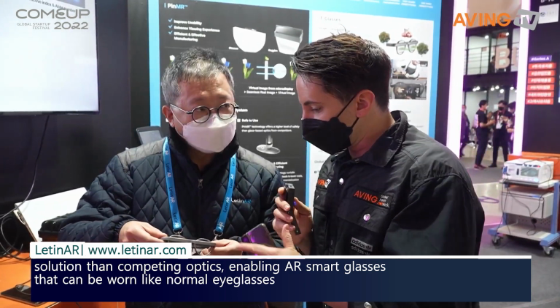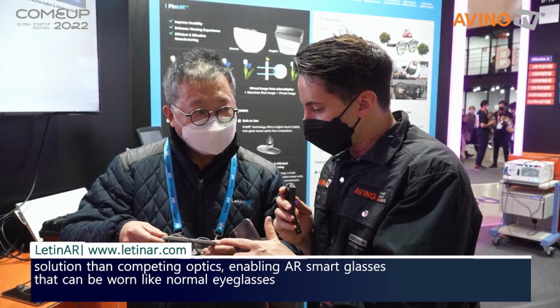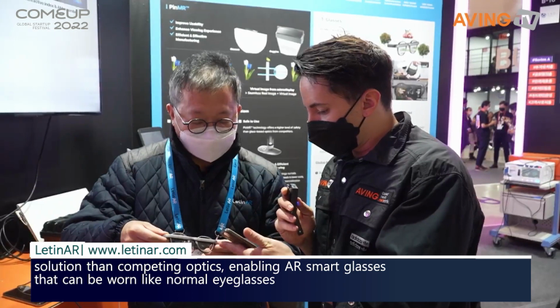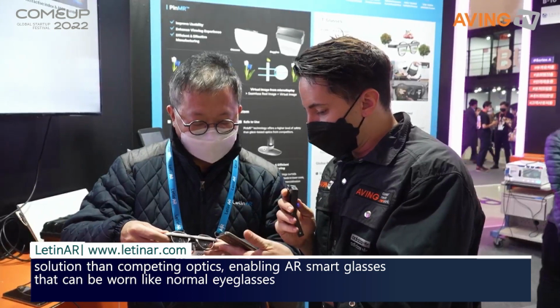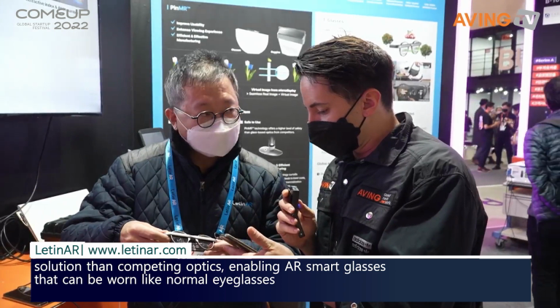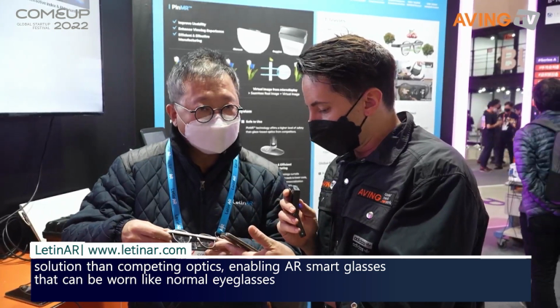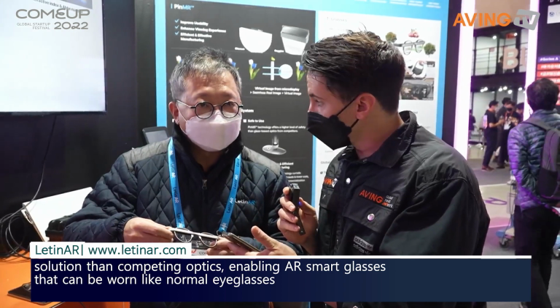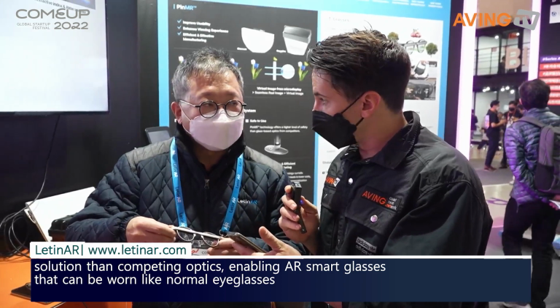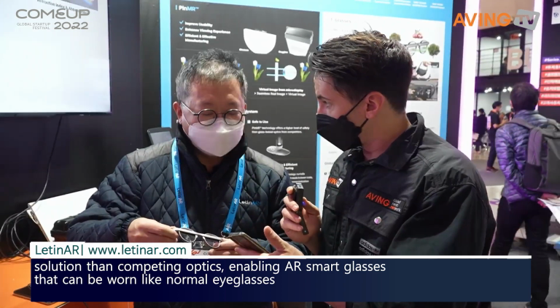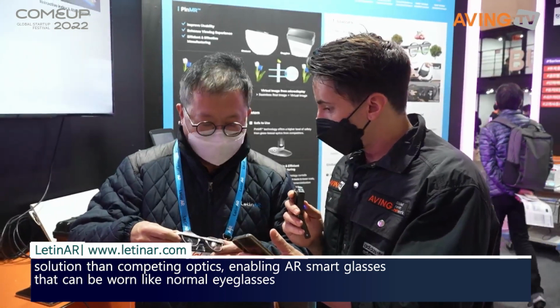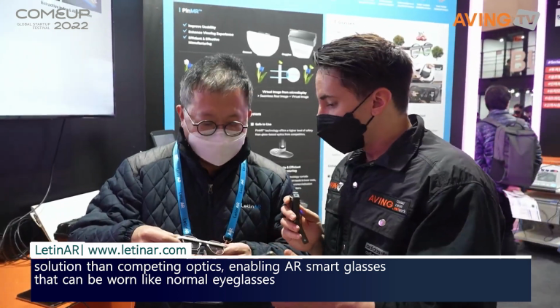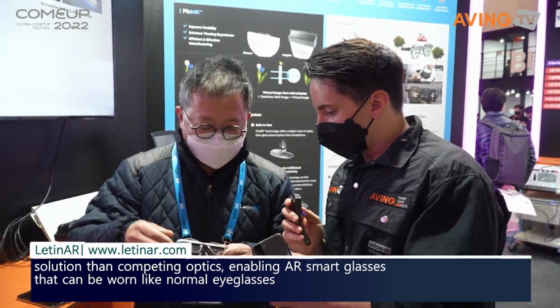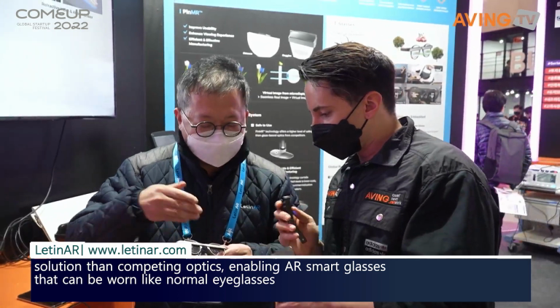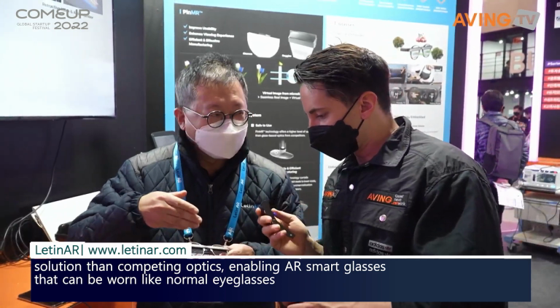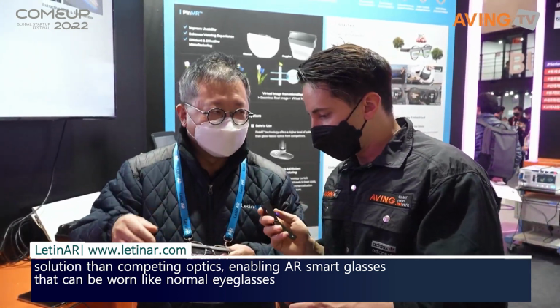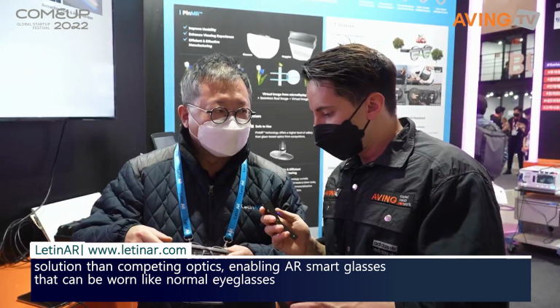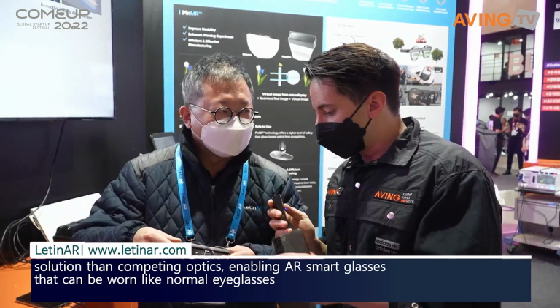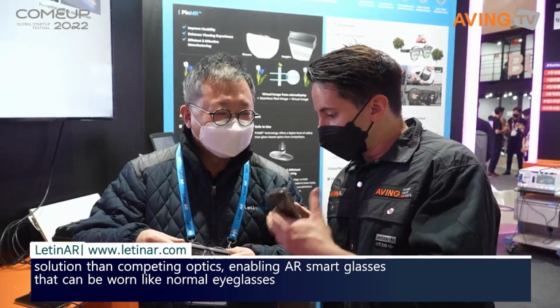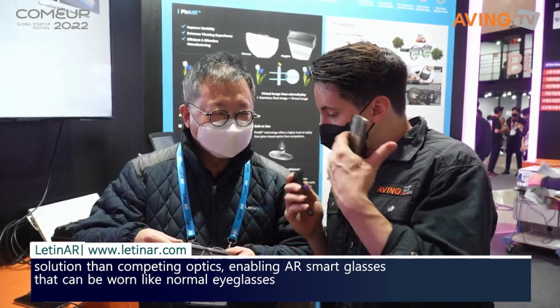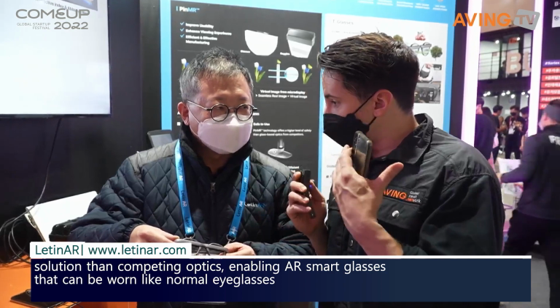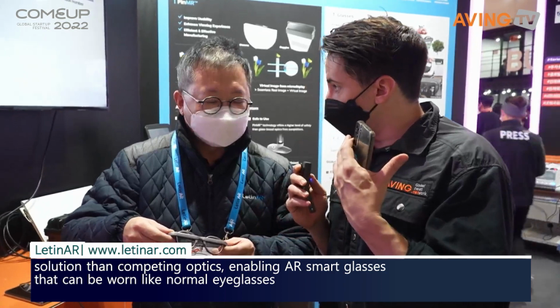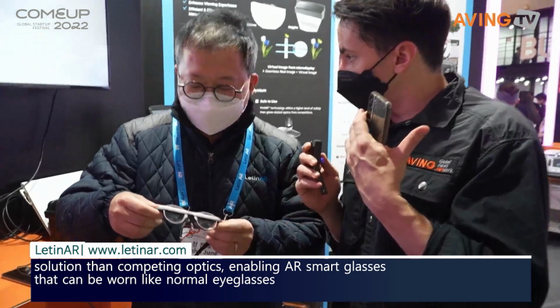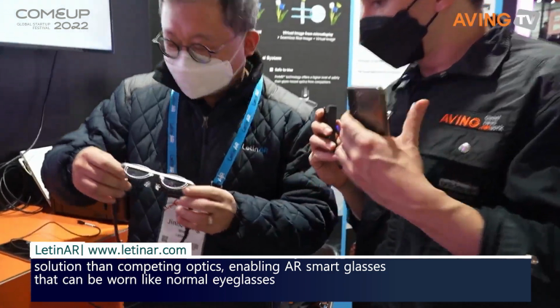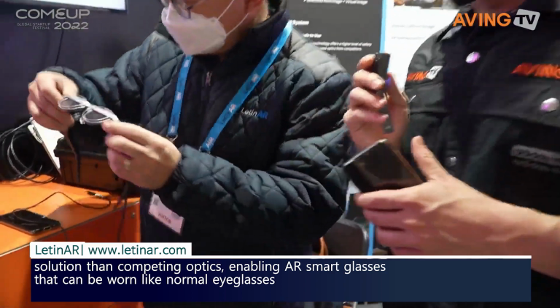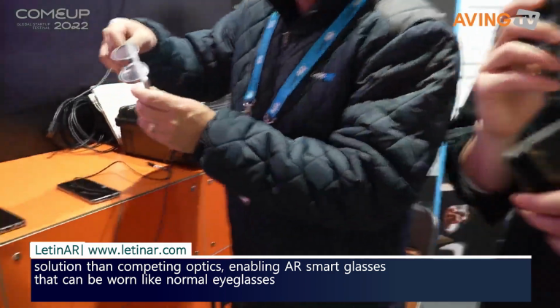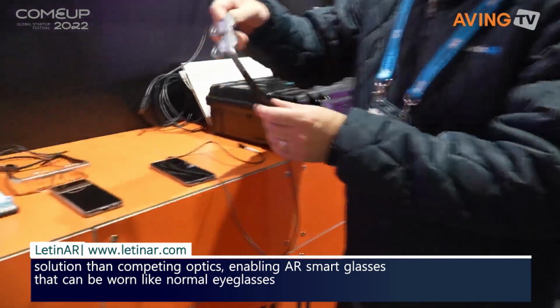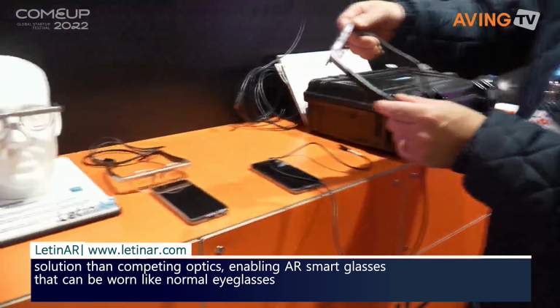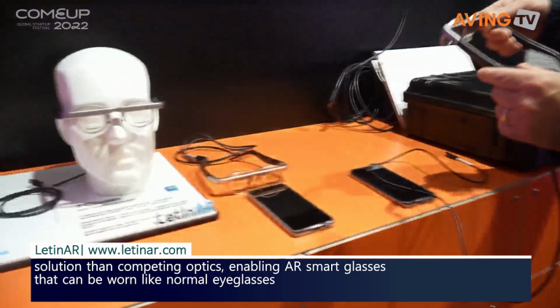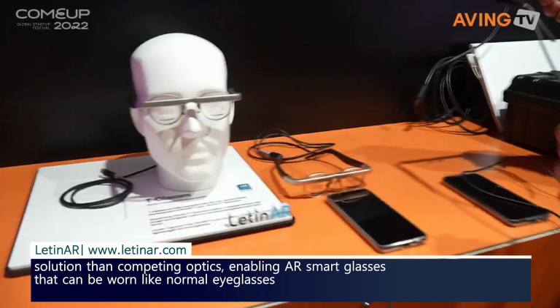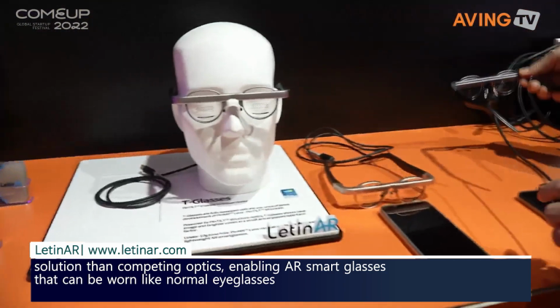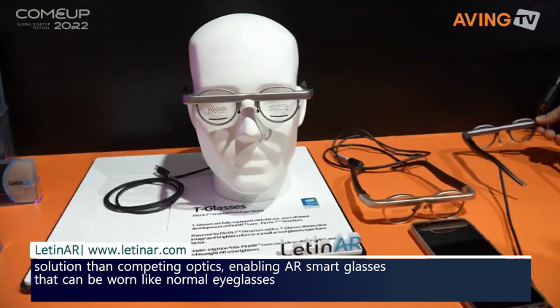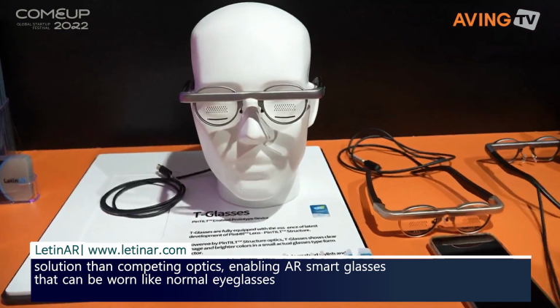Is this a pin mirror? Yes, this is a pin mirror. Can I try it on? Yes. So I'm going to give it a little shot right now and see how it works.